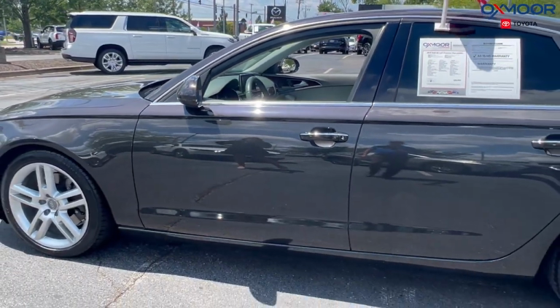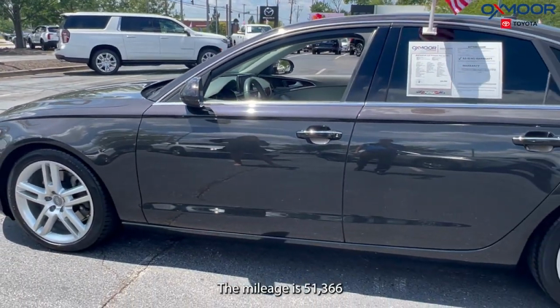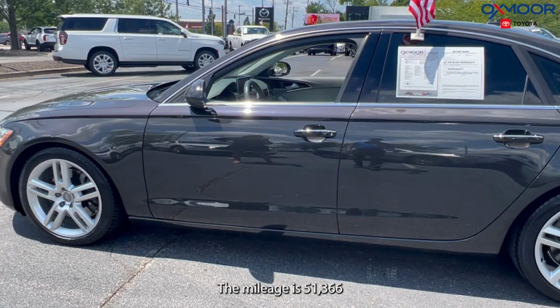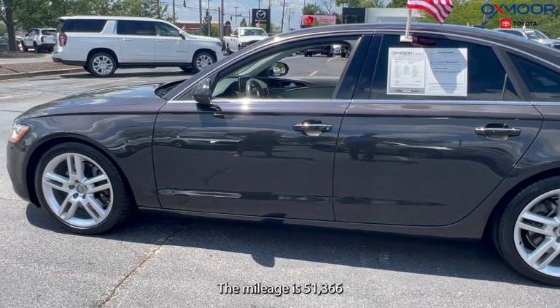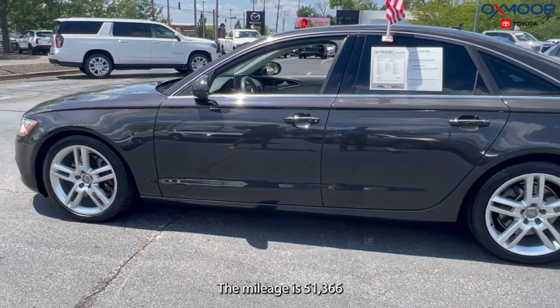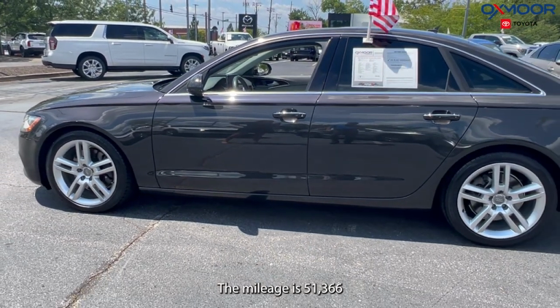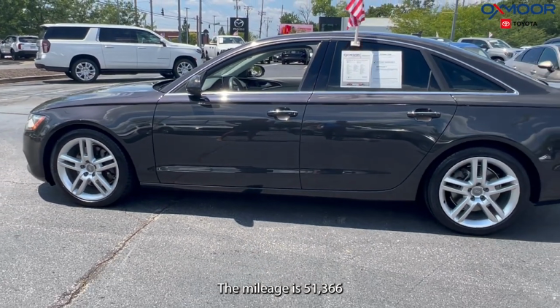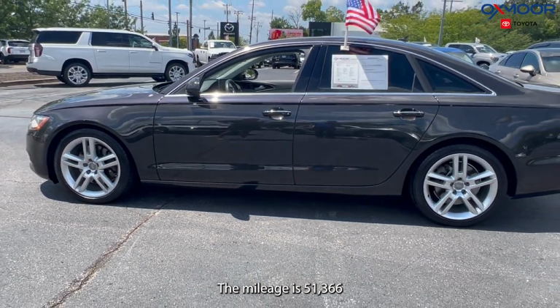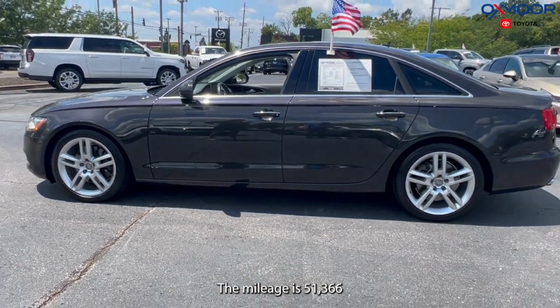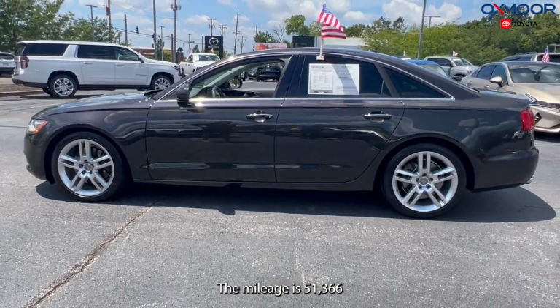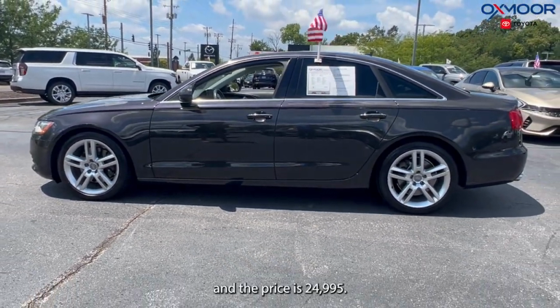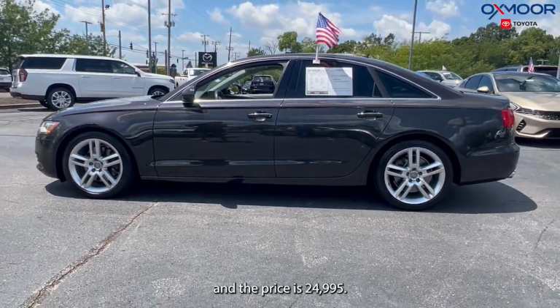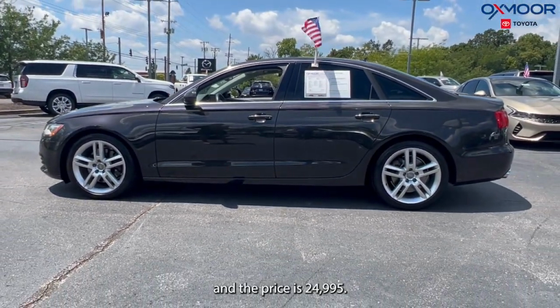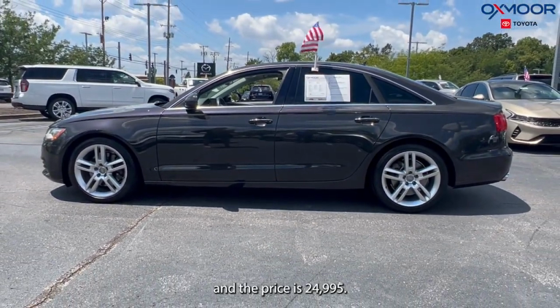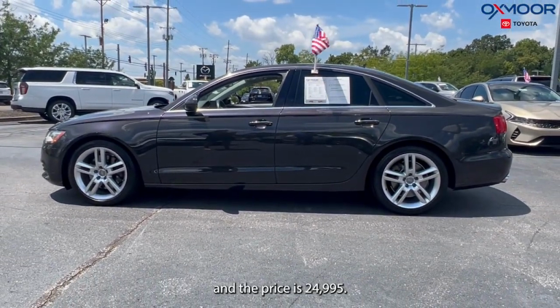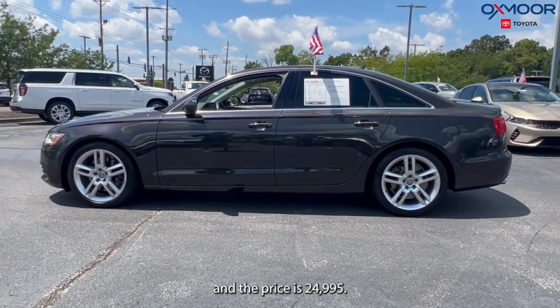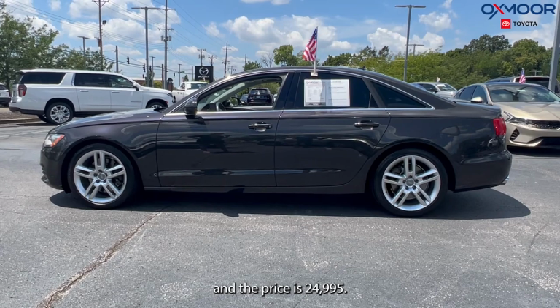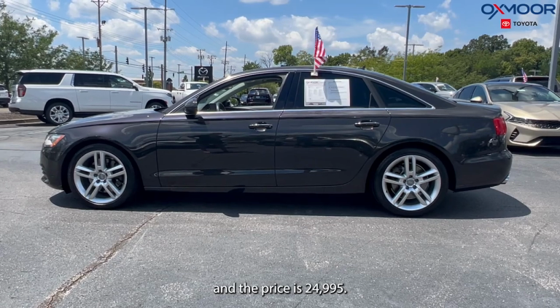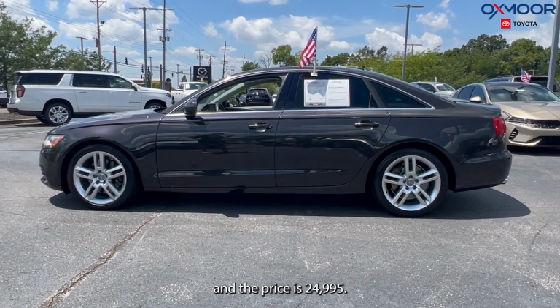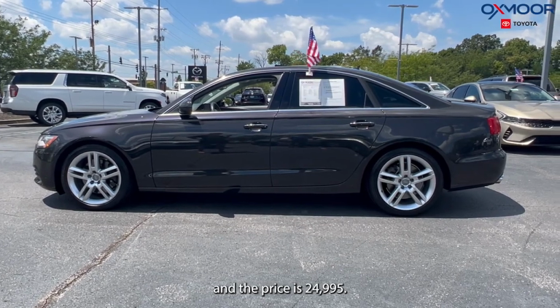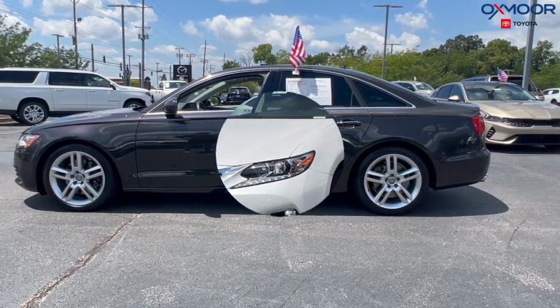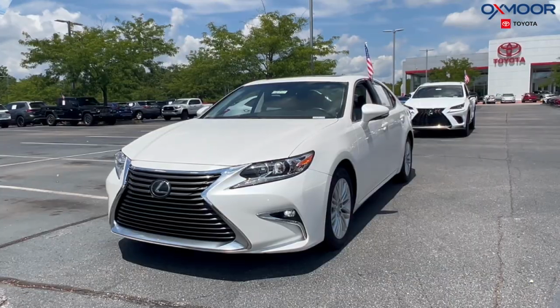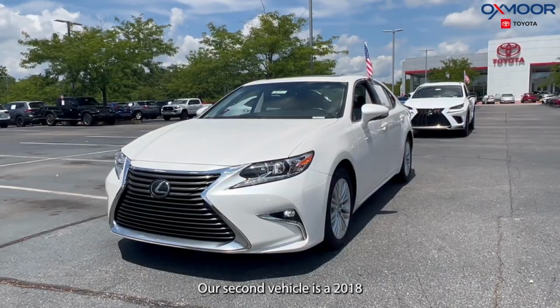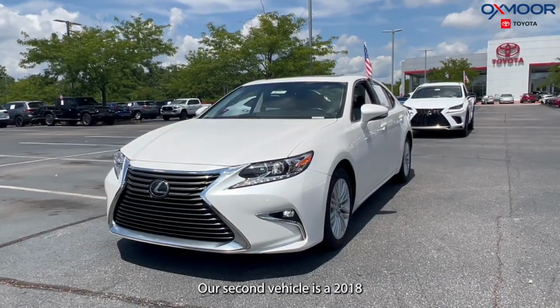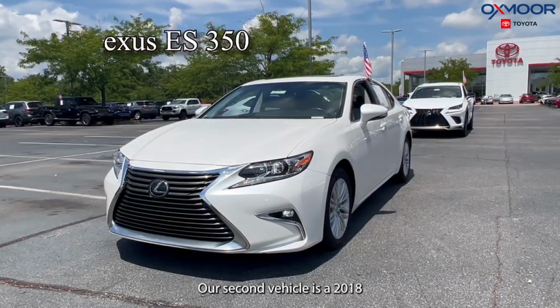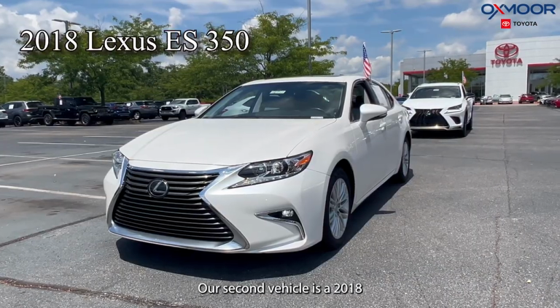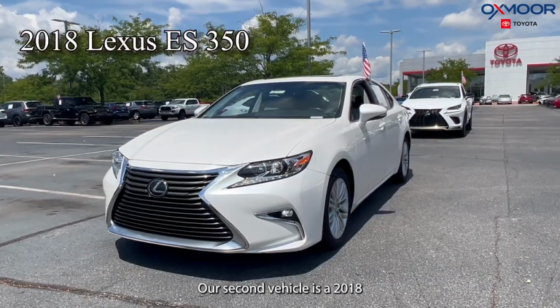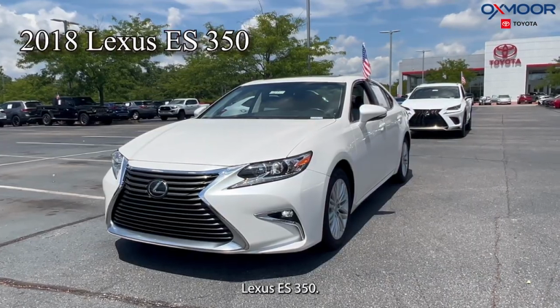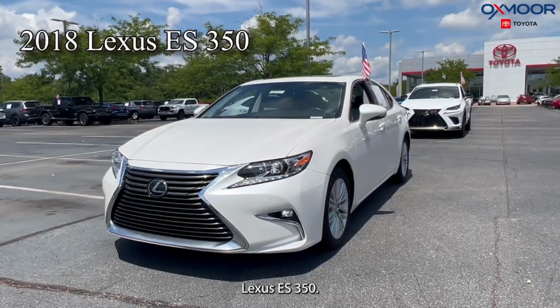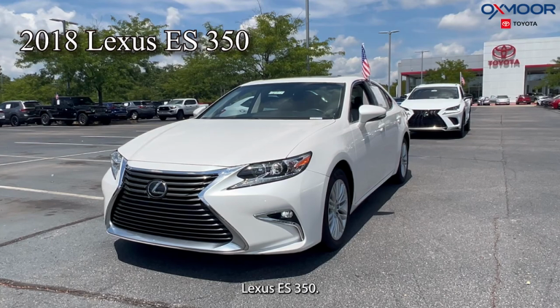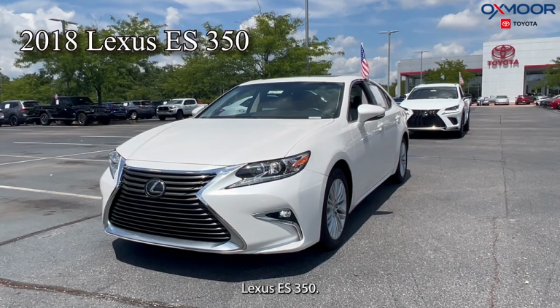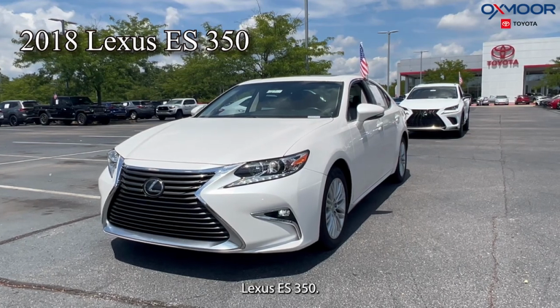The mileage is 51,366 and the price is $24,995. Our second vehicle is a 2018 Lexus ES350.